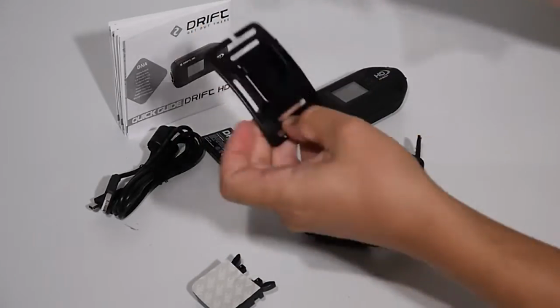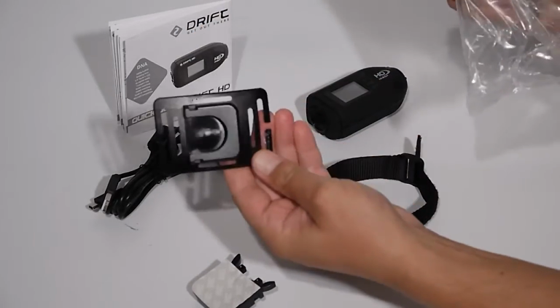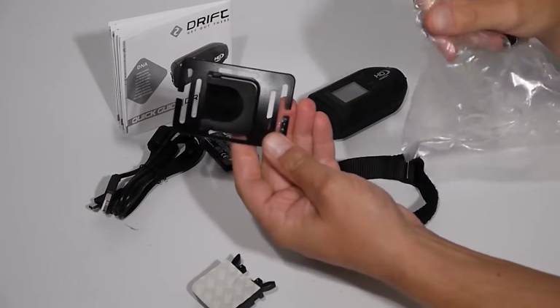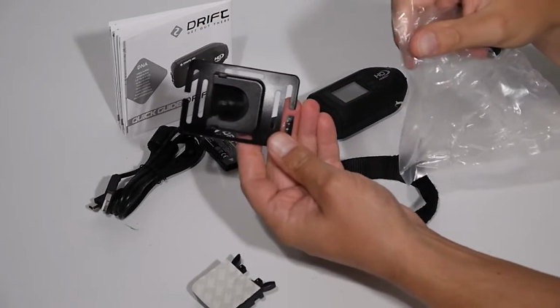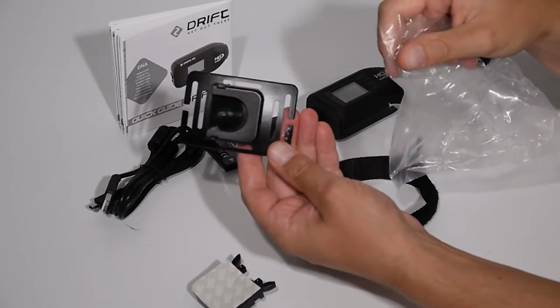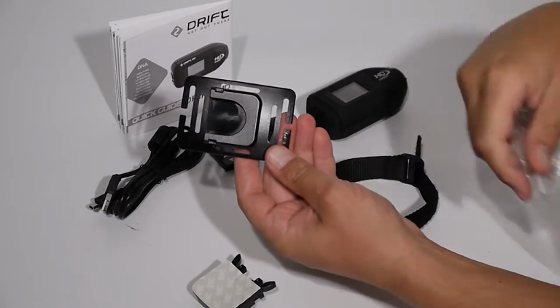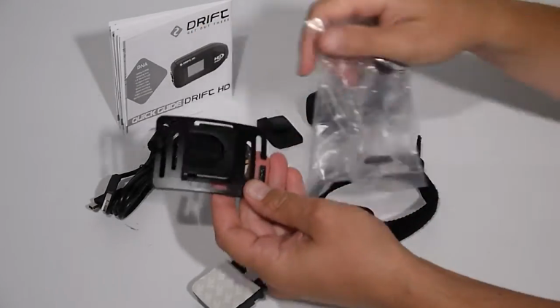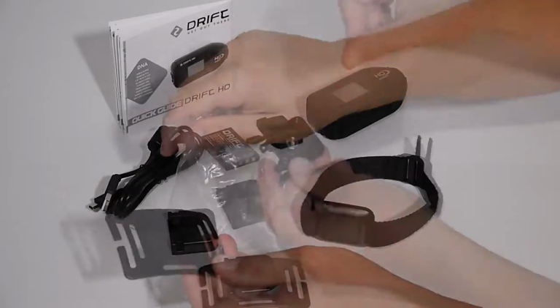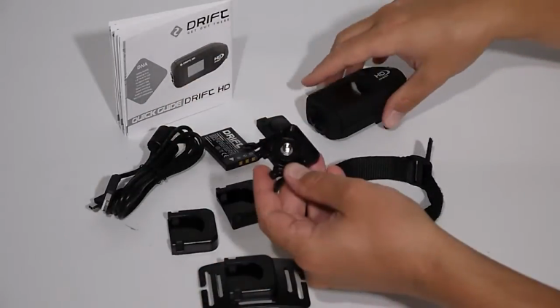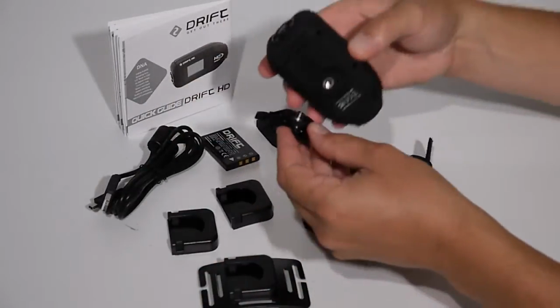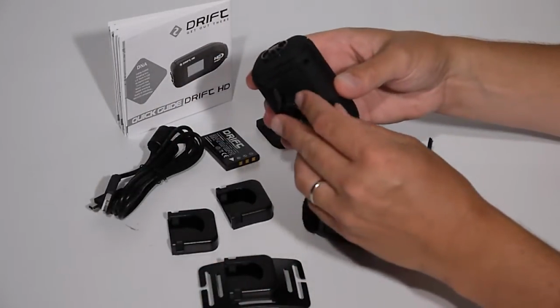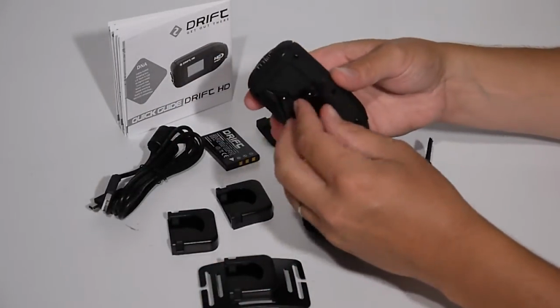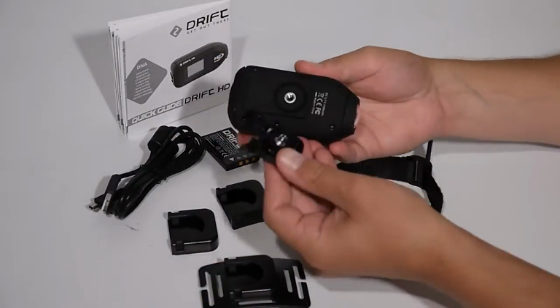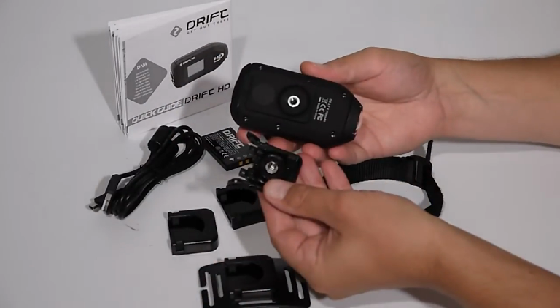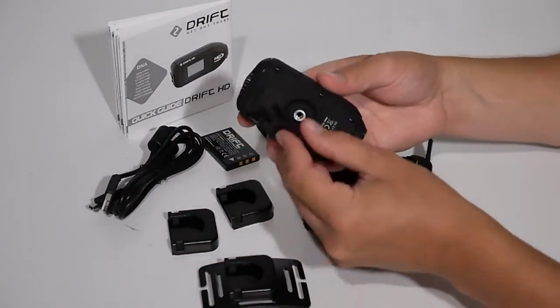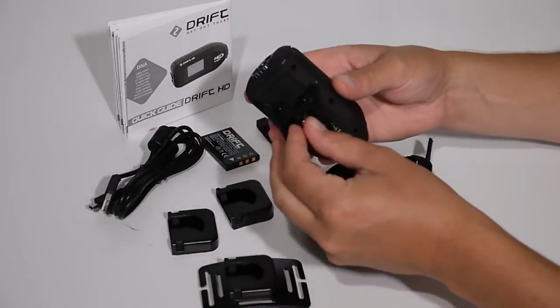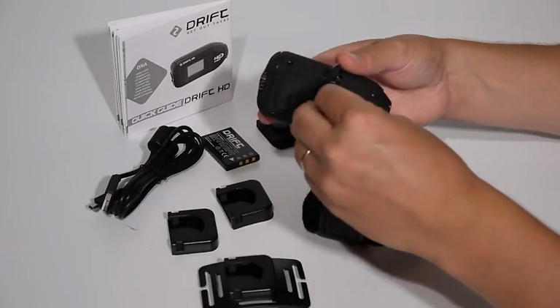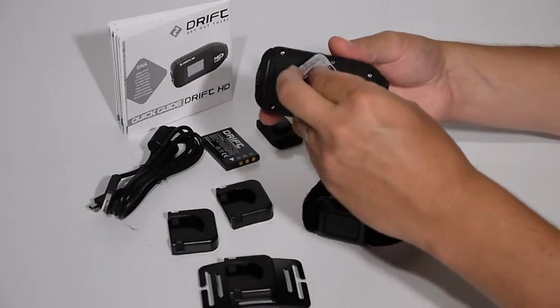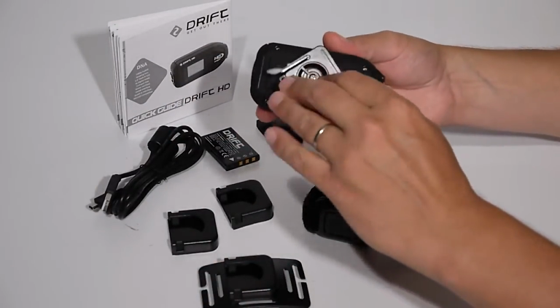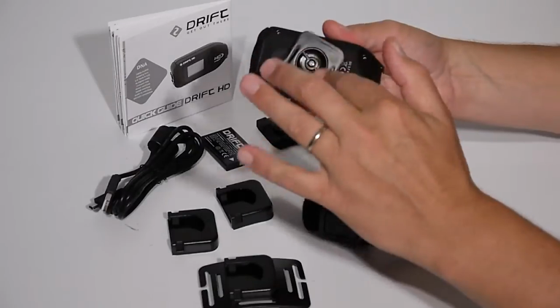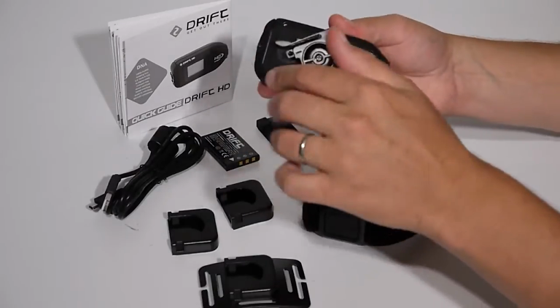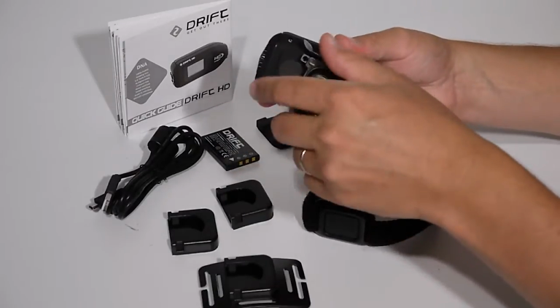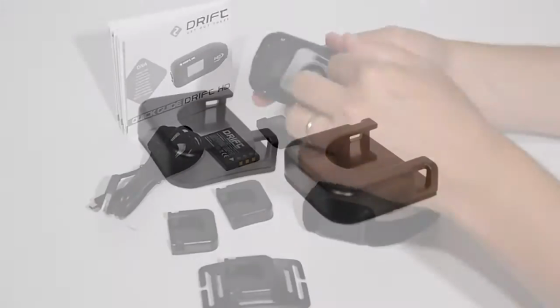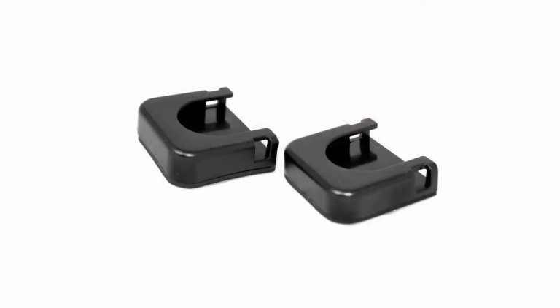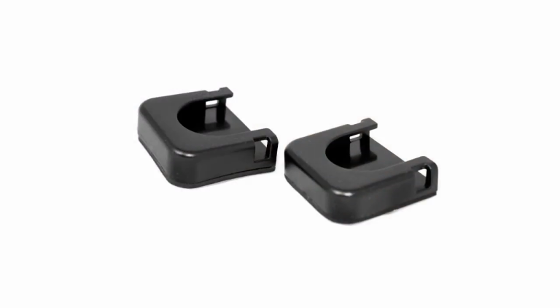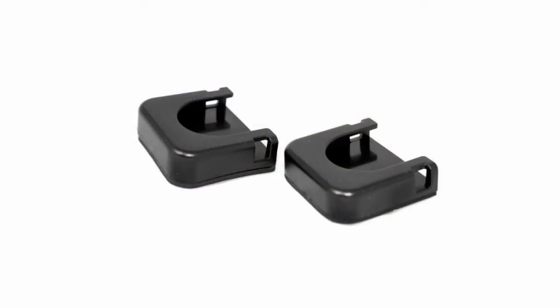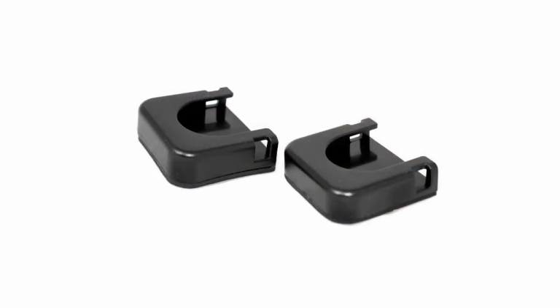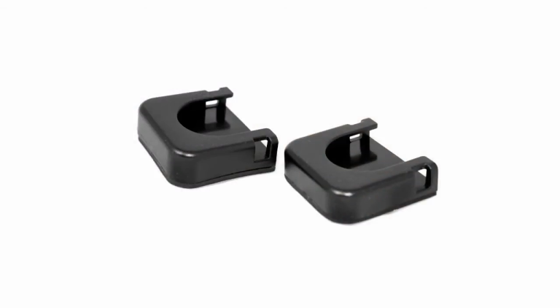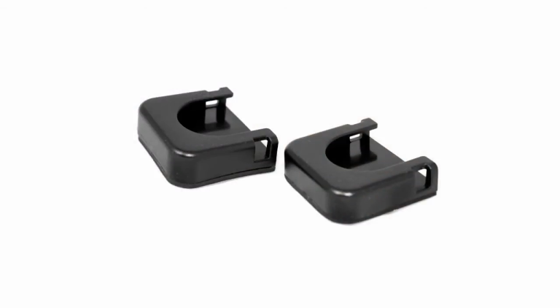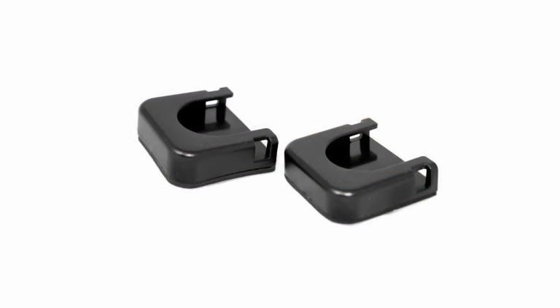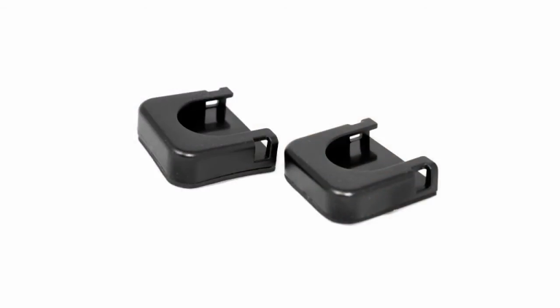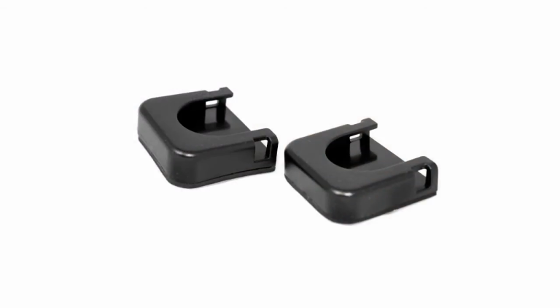You'll also find the newly redesigned goggle mount. We also have the universal clip for attaching the camera to Drift mounts, as well as newly redesigned curved and flat adhesive mounts.